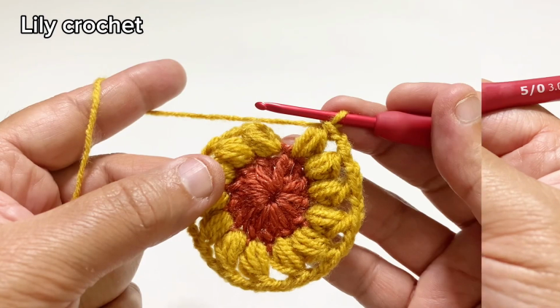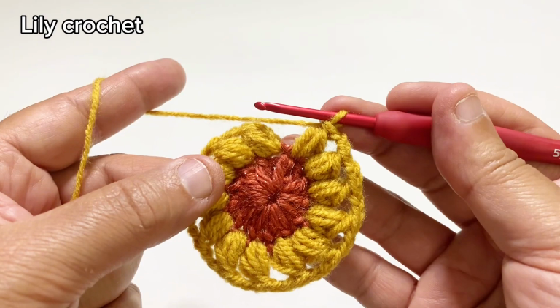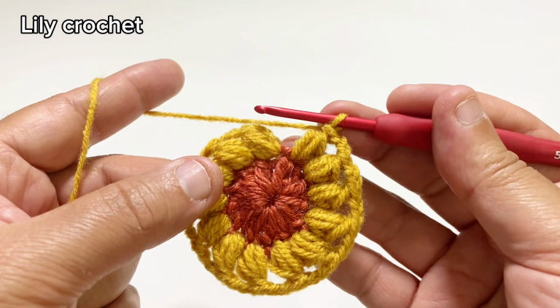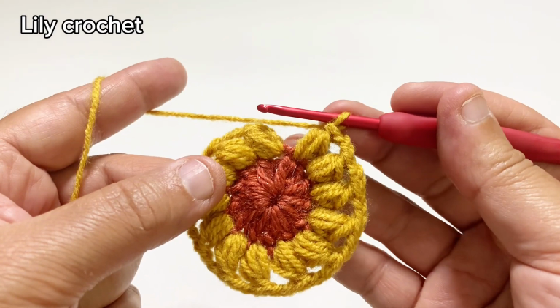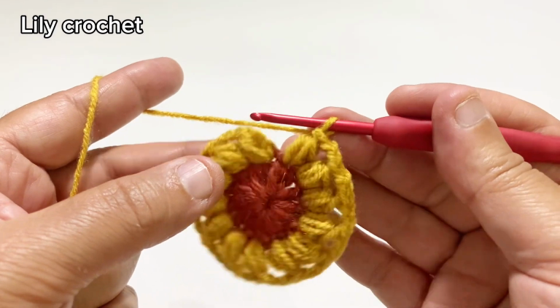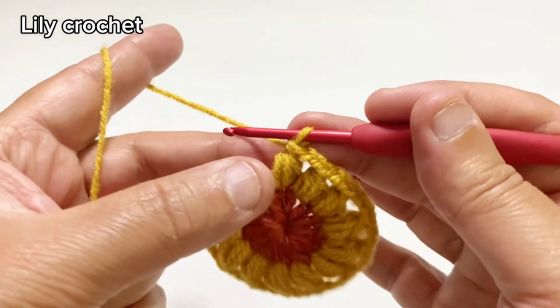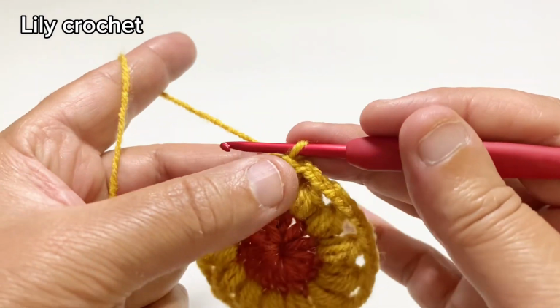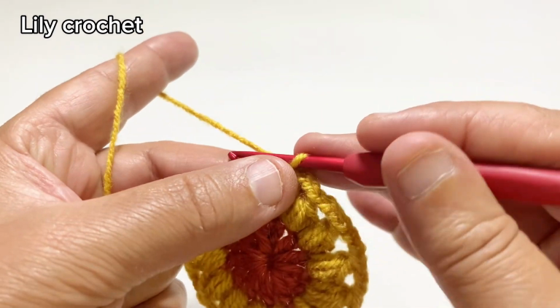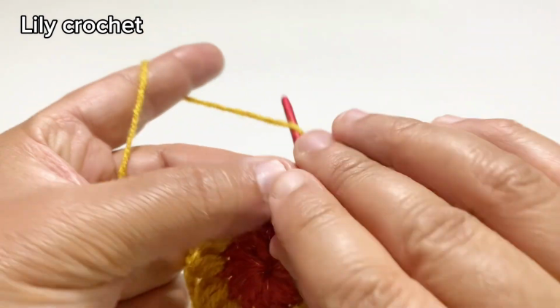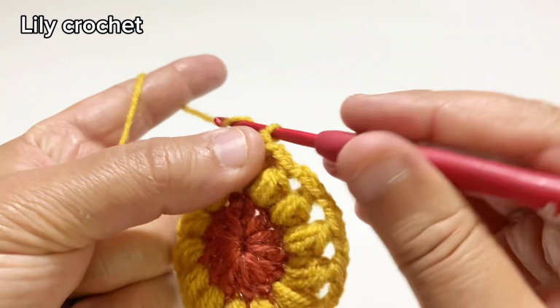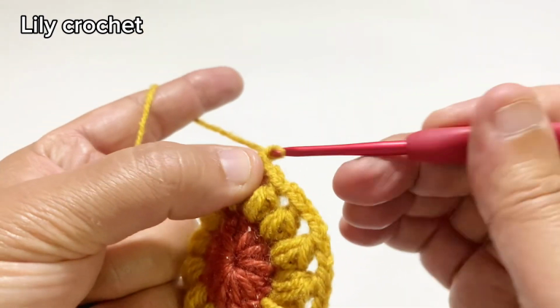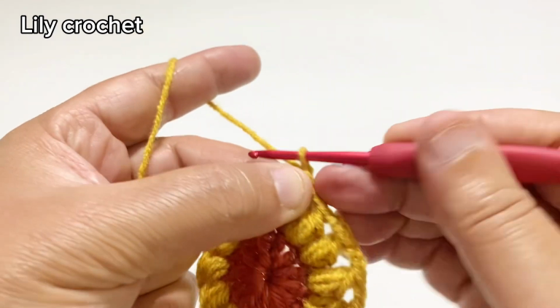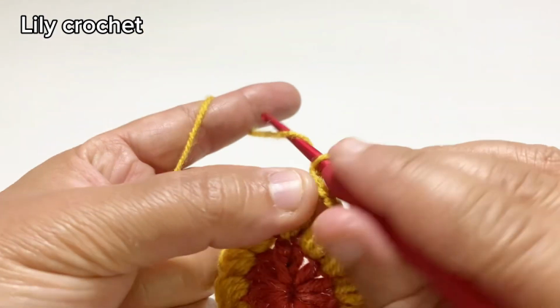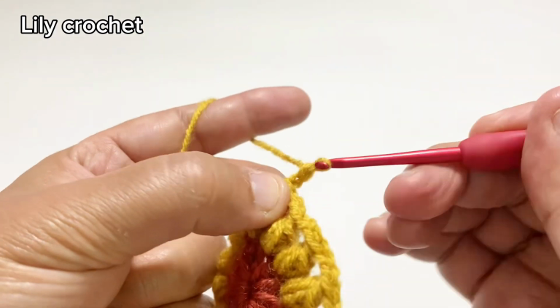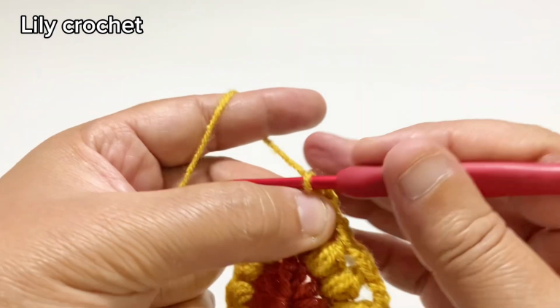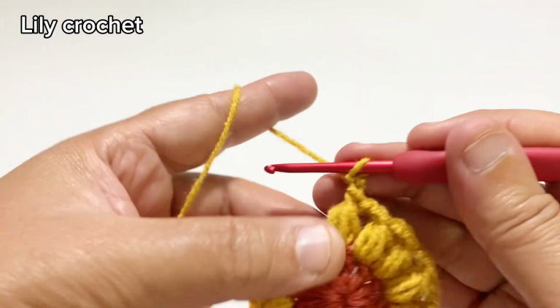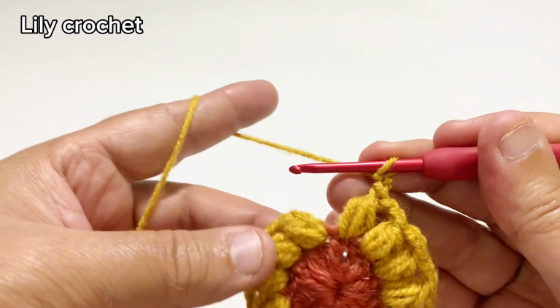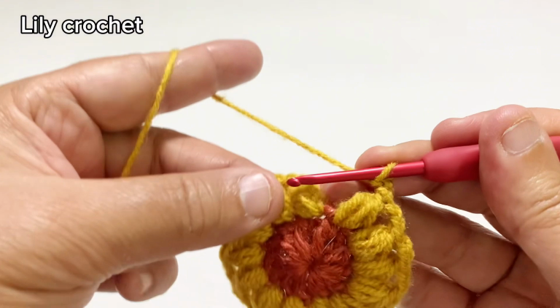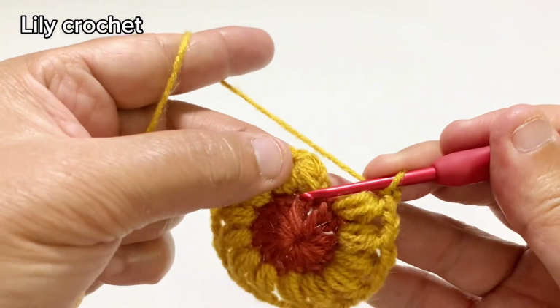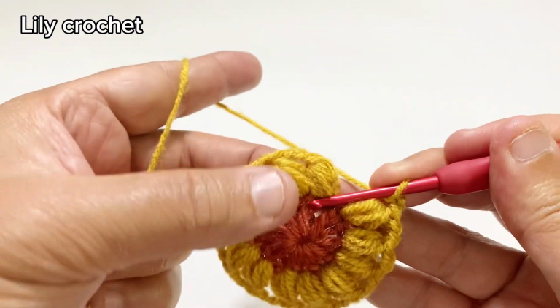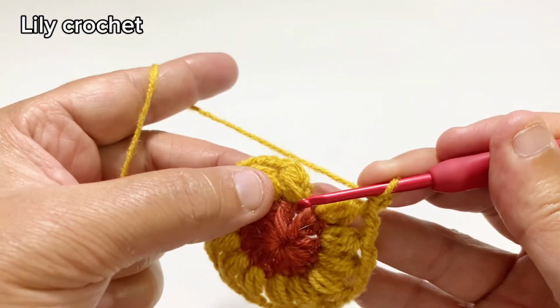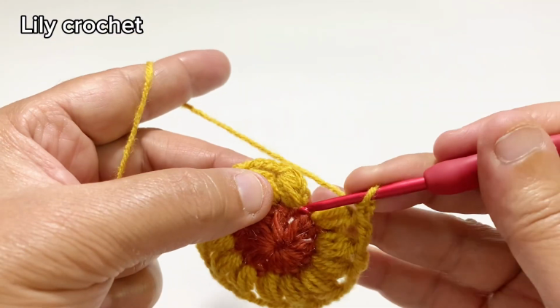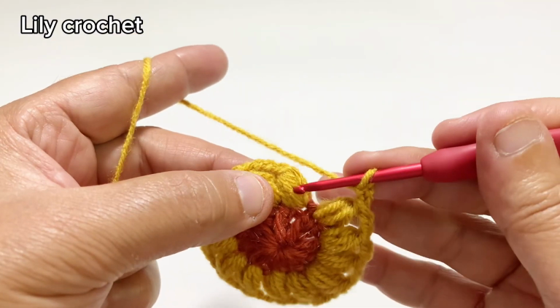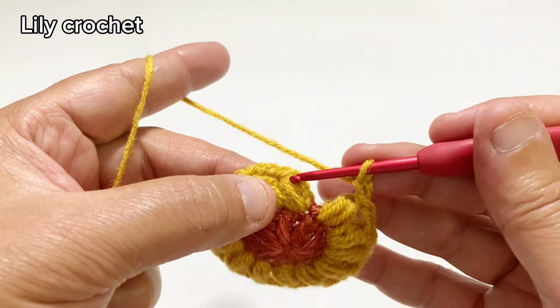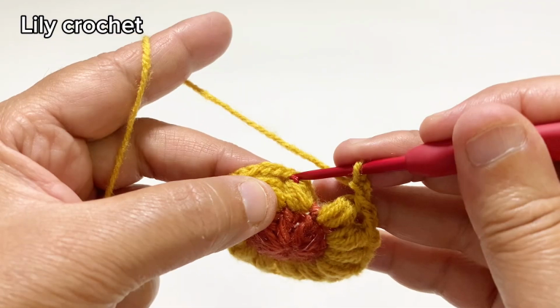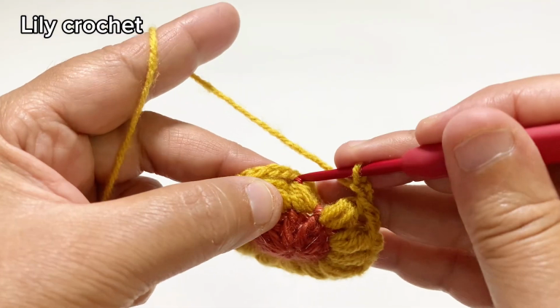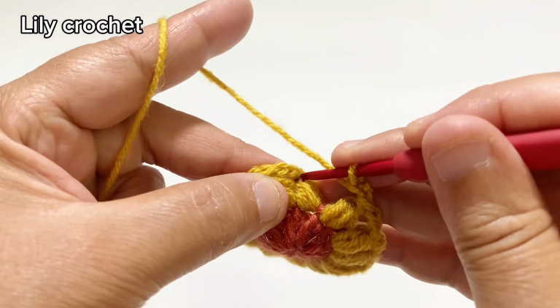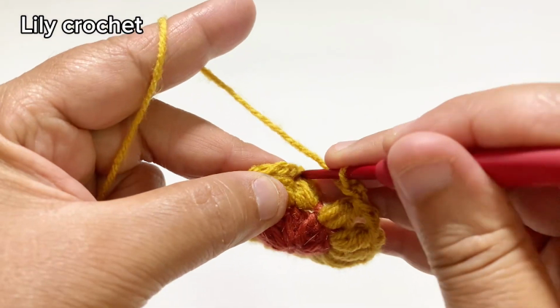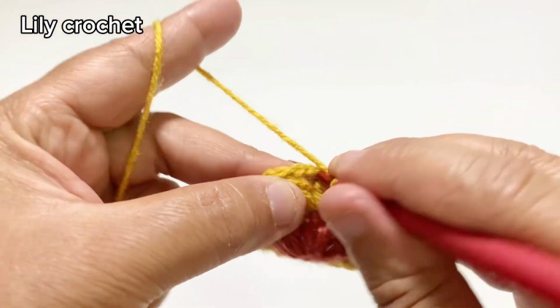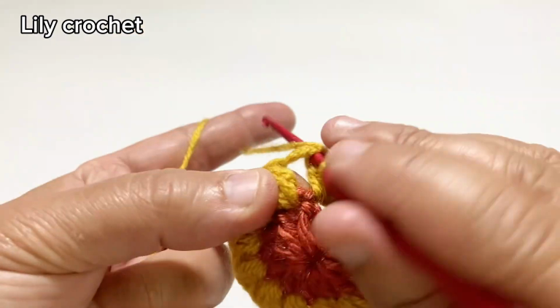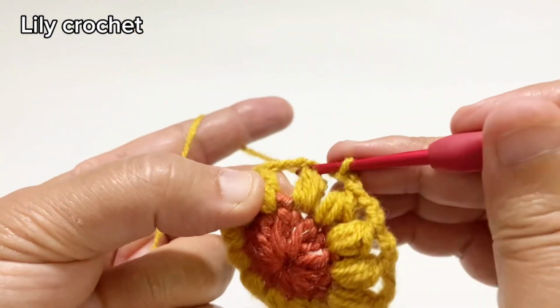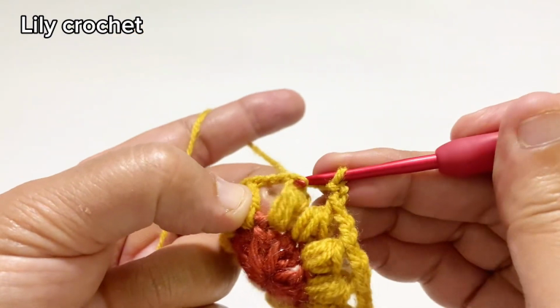We'll close this round. We'll do two chains, and in this stitch we'll do a slip stitch.